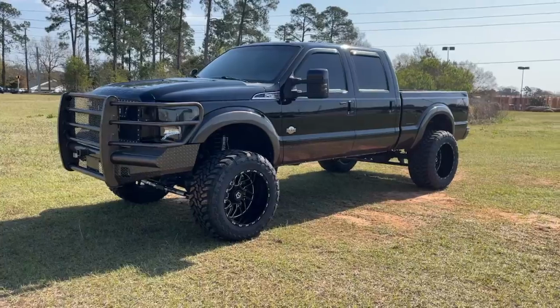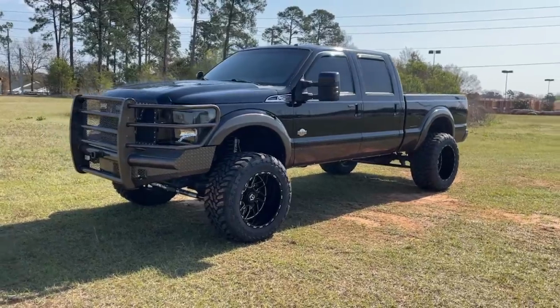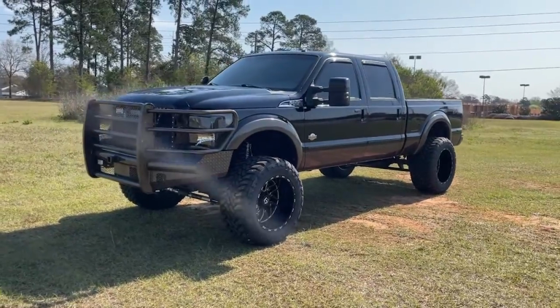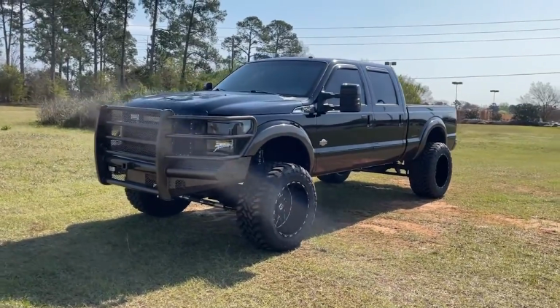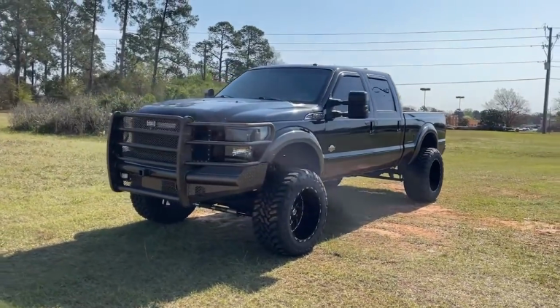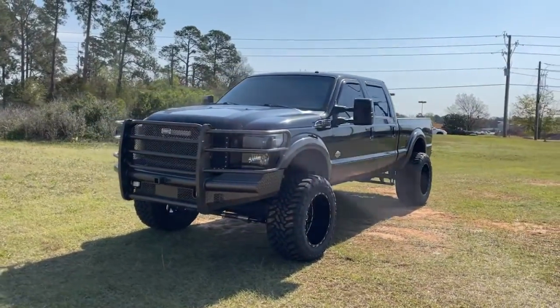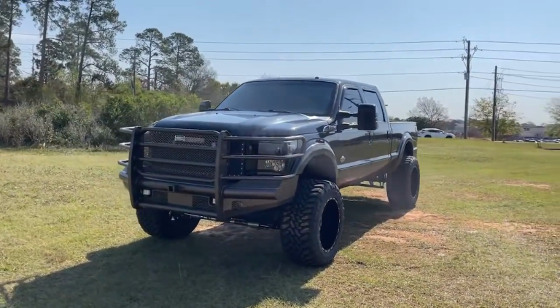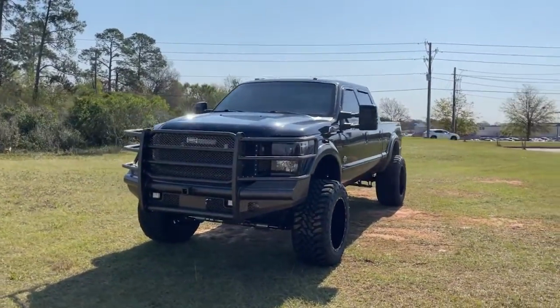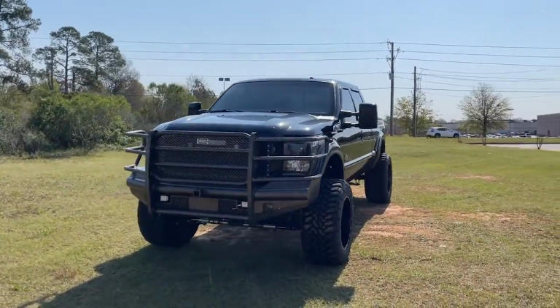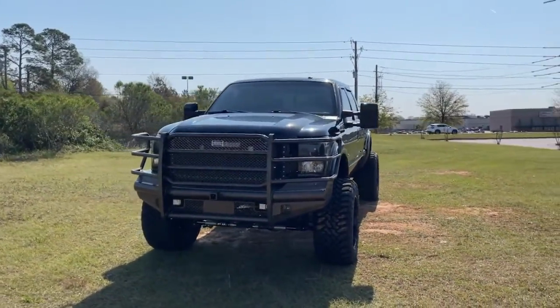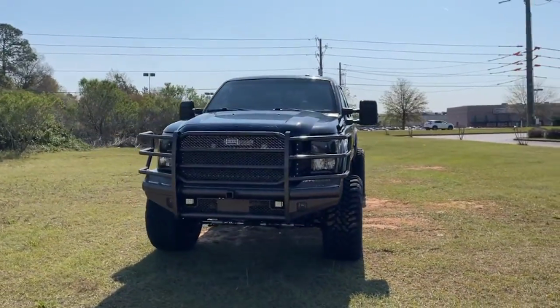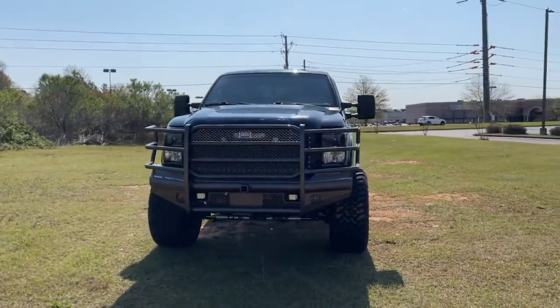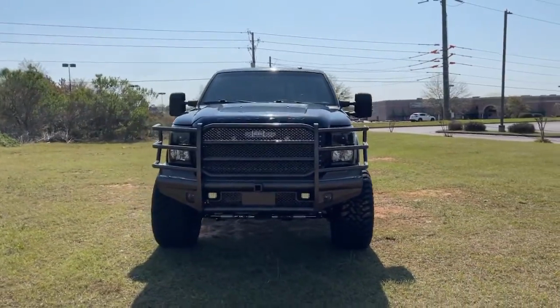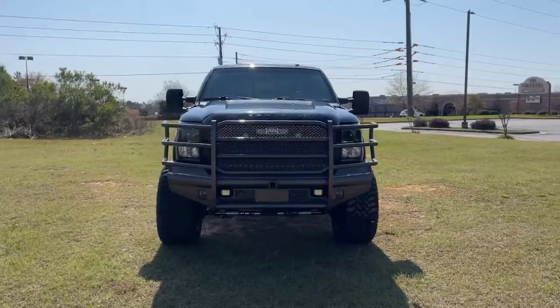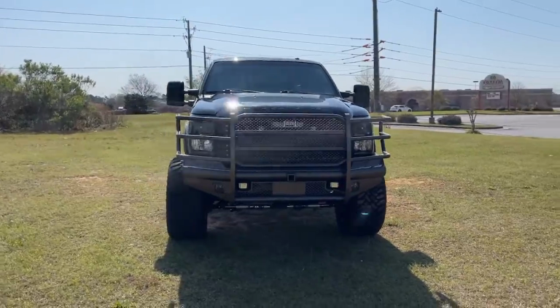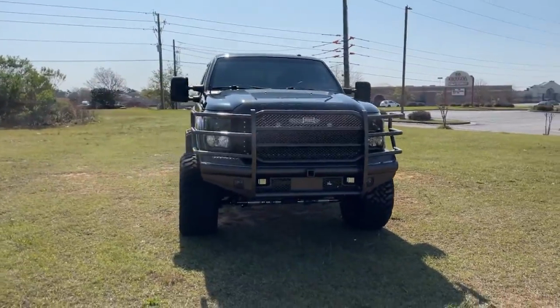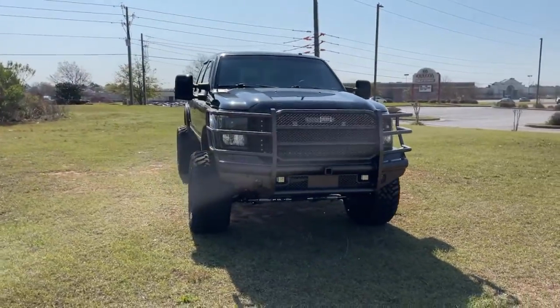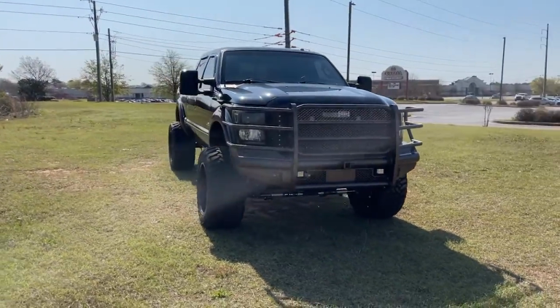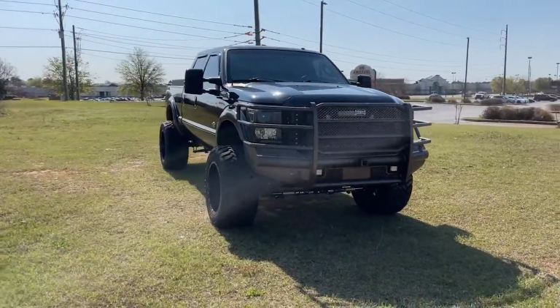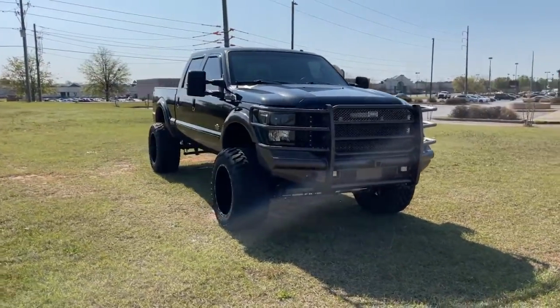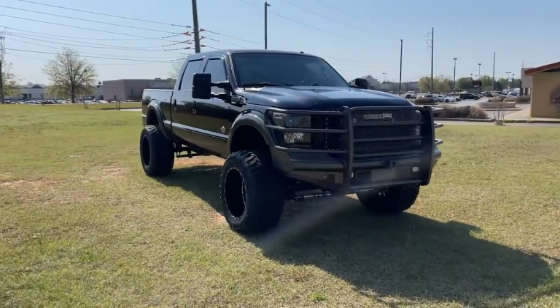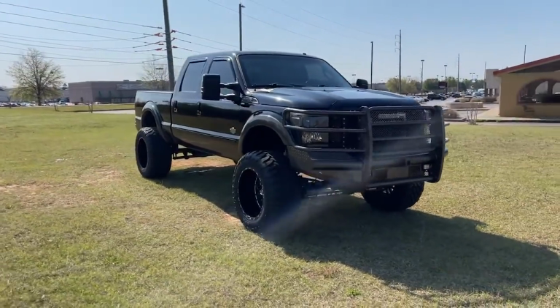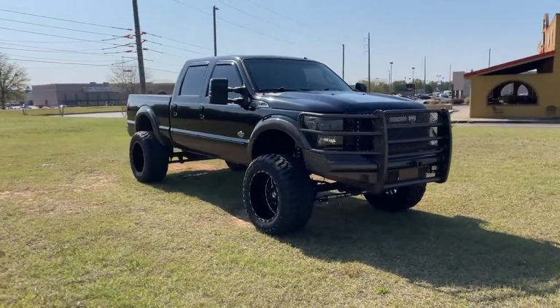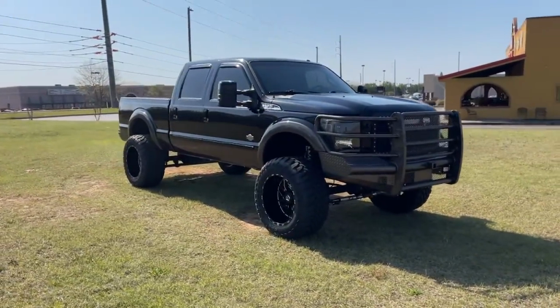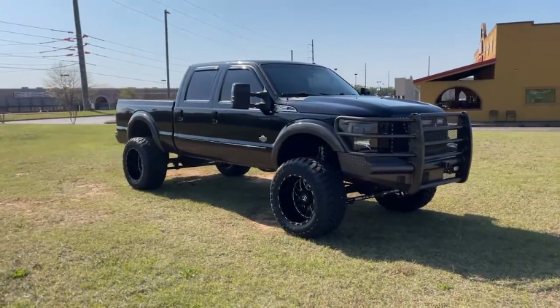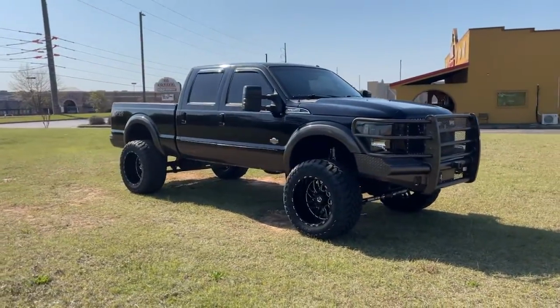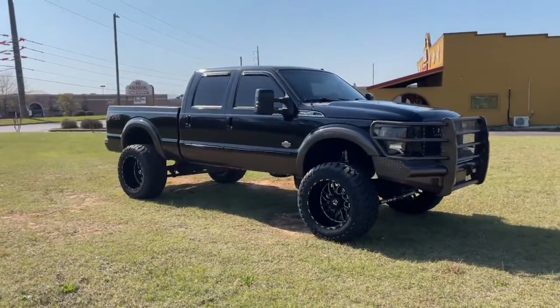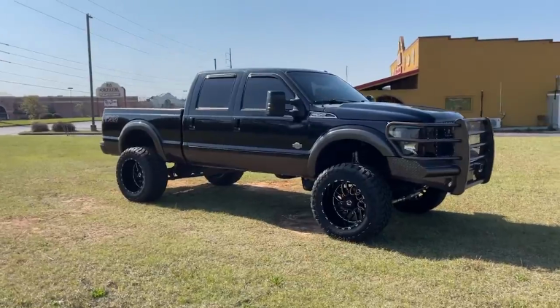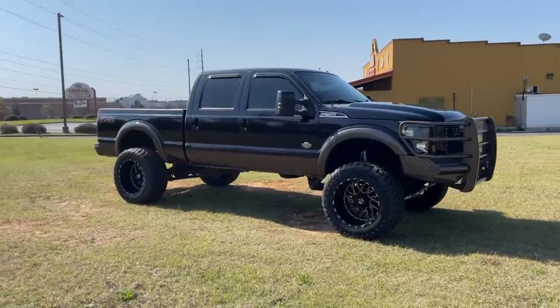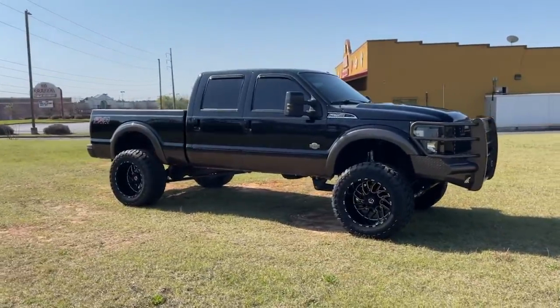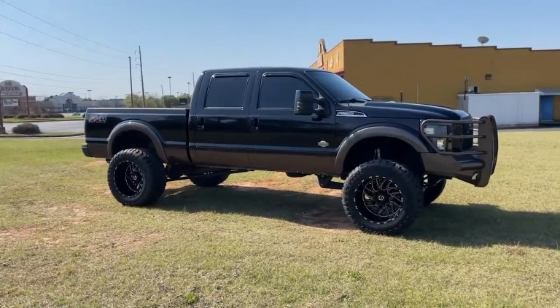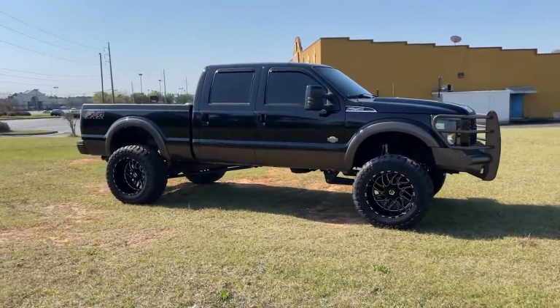Introducing the 2016 Ford F-250. With less than 110,000 miles on the odometer, this vehicle provides excellent value. Get the full-size pickup you can count on.